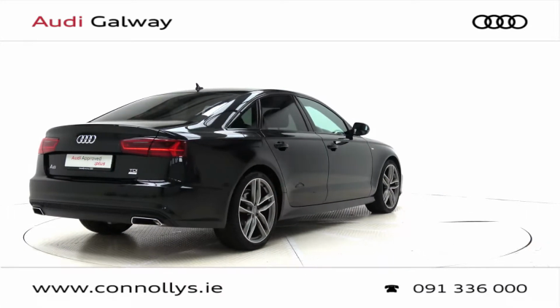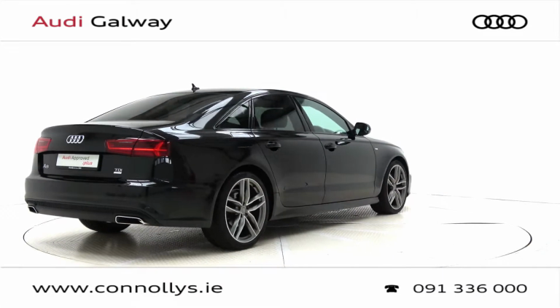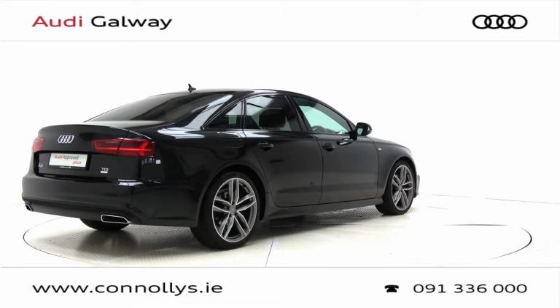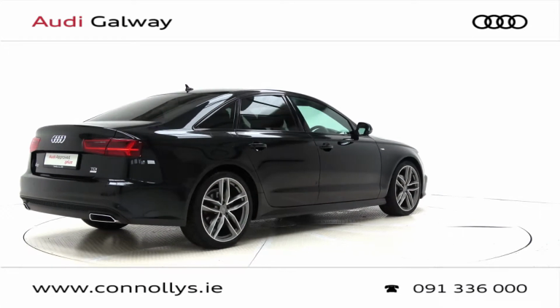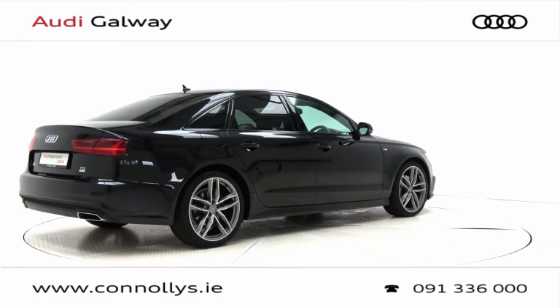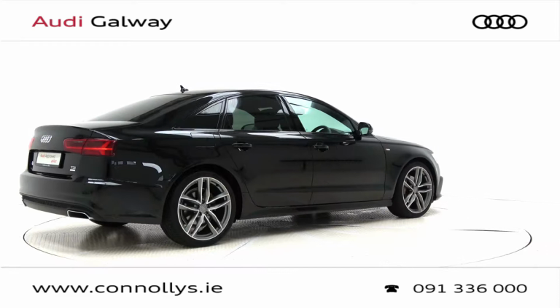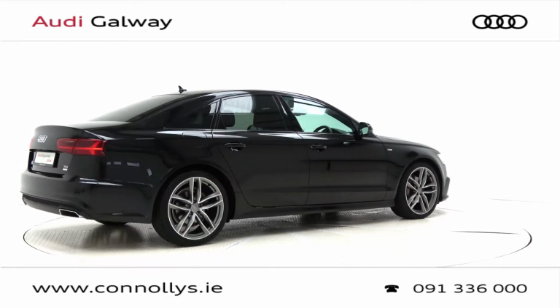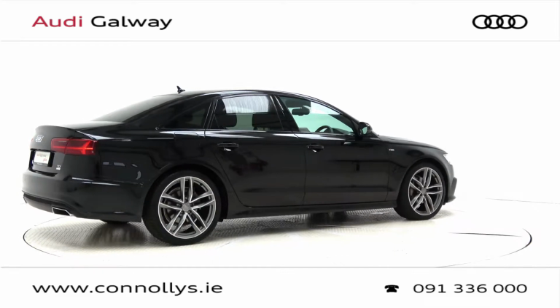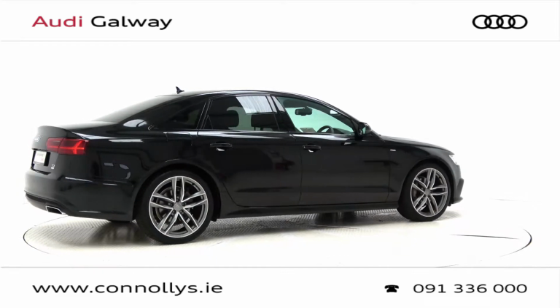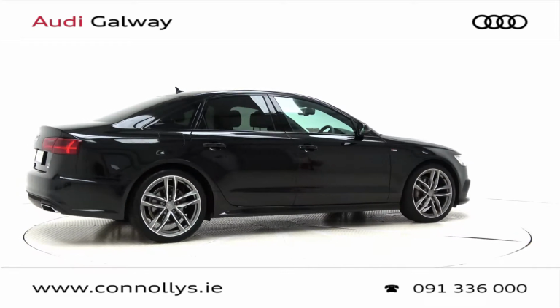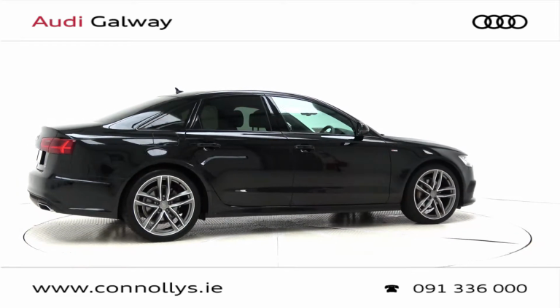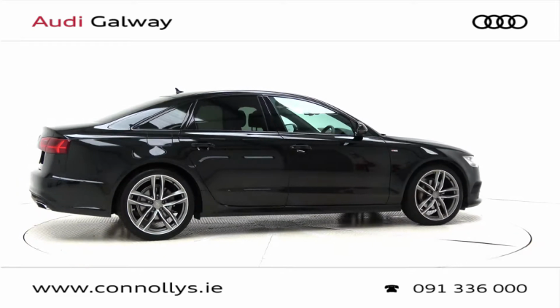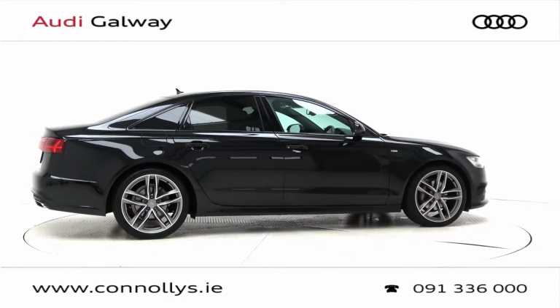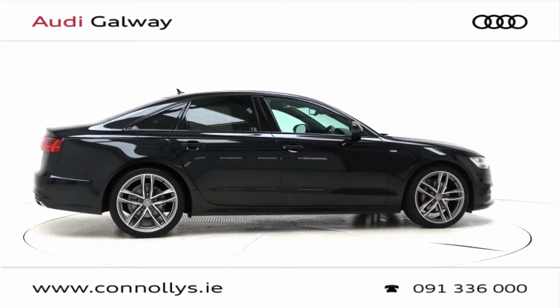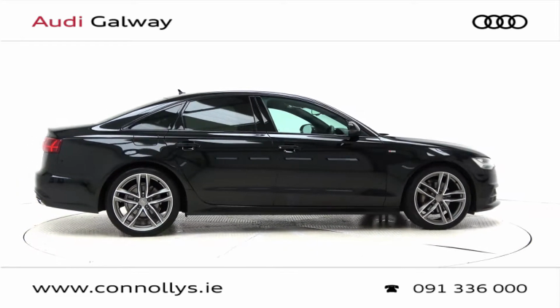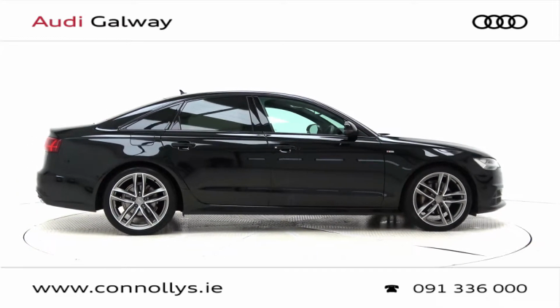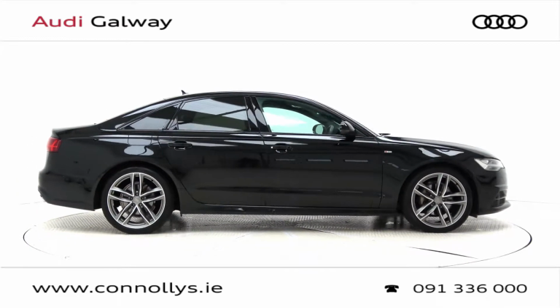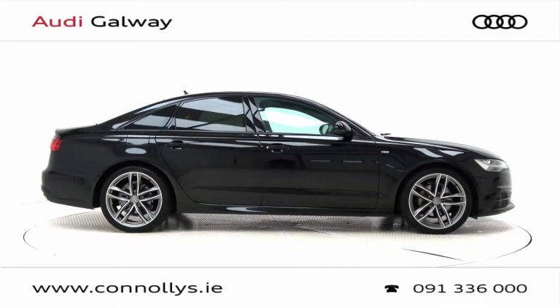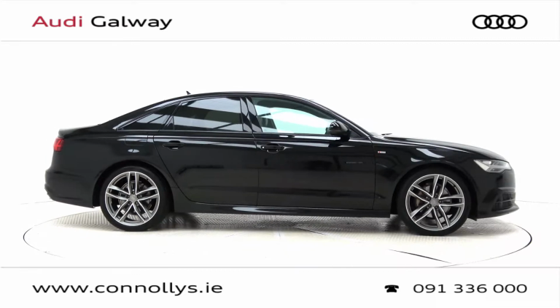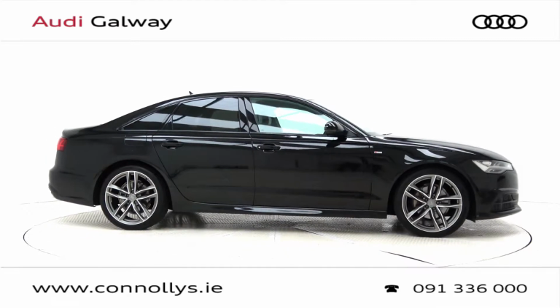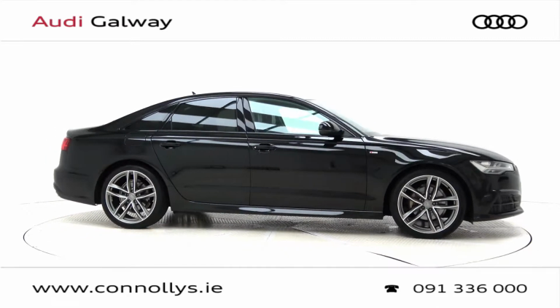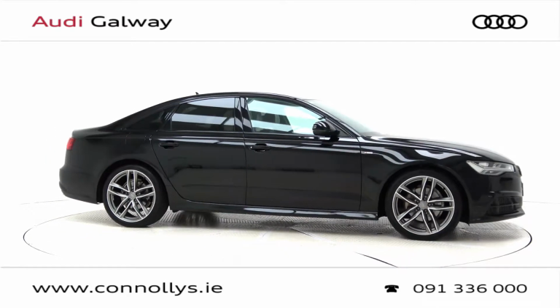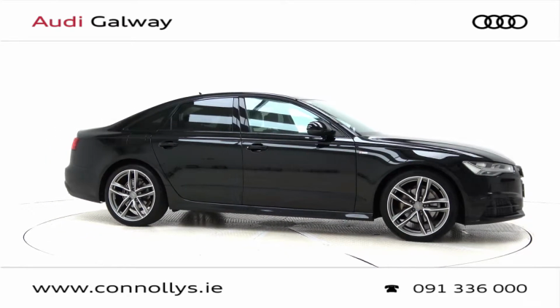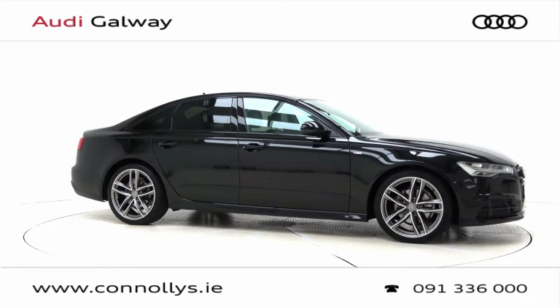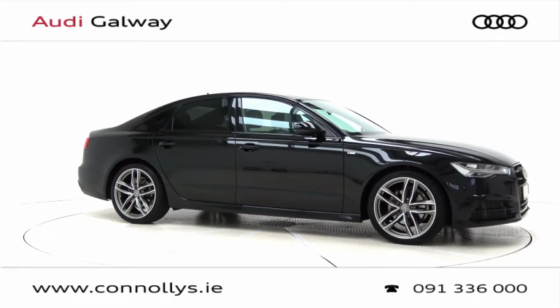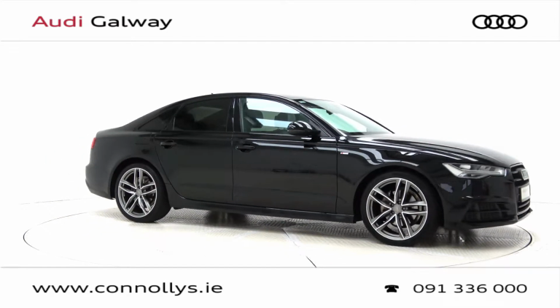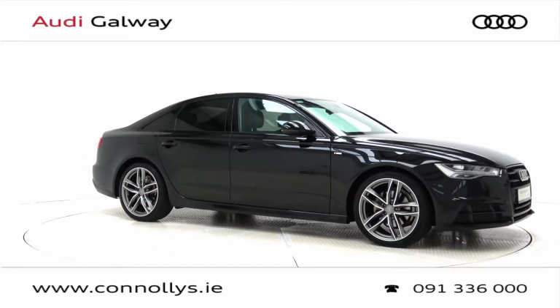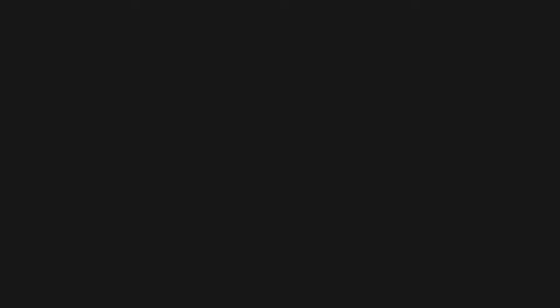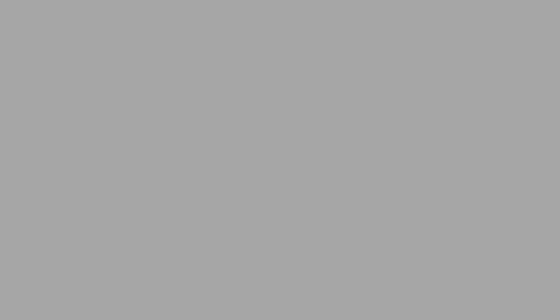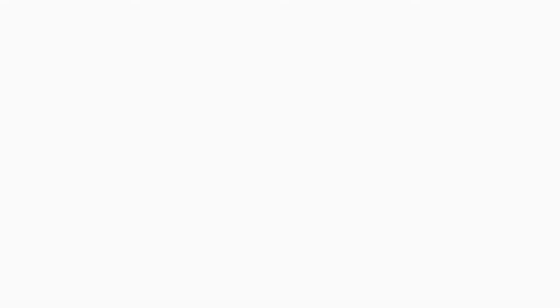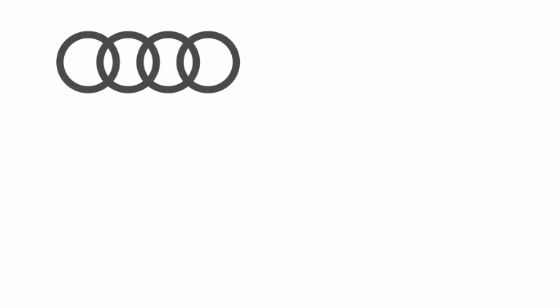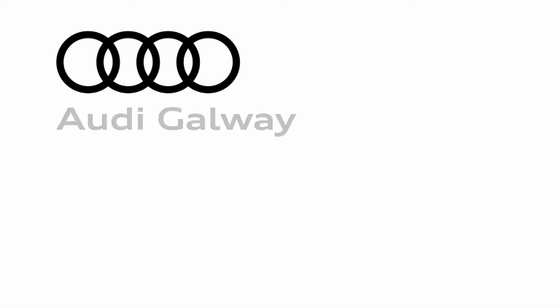For more information on this car or to arrange a test drive, contact our sales team on 091-336000, visit us in our showroom at Briar Hill, Galway, or check out our website connellys.ie.